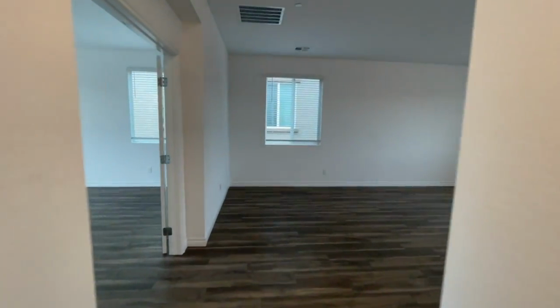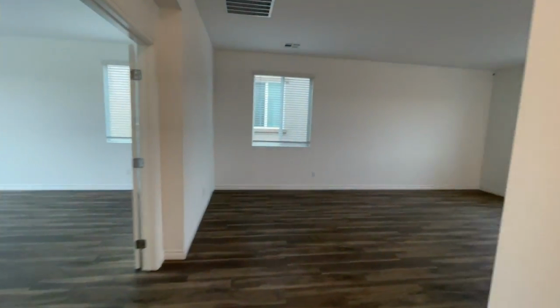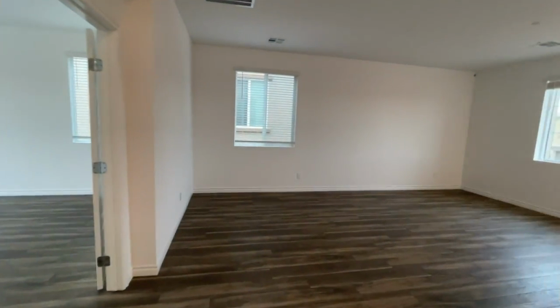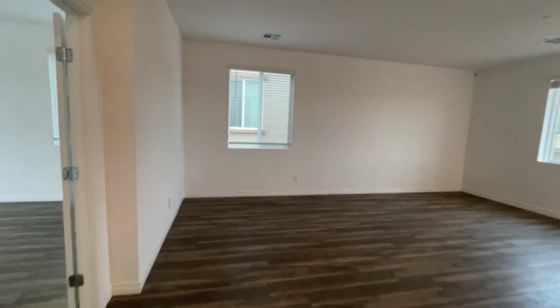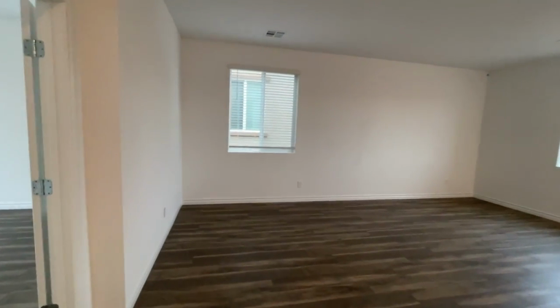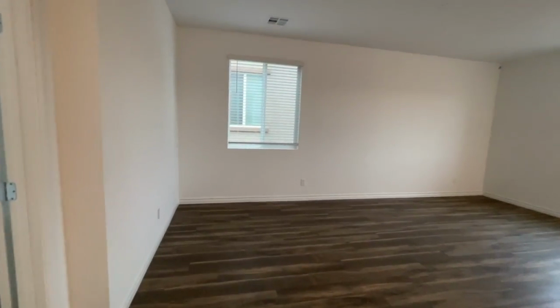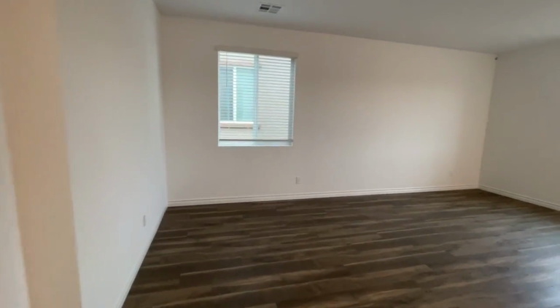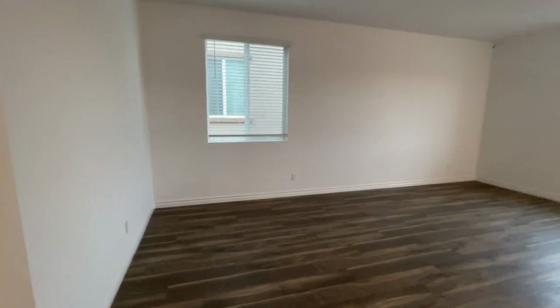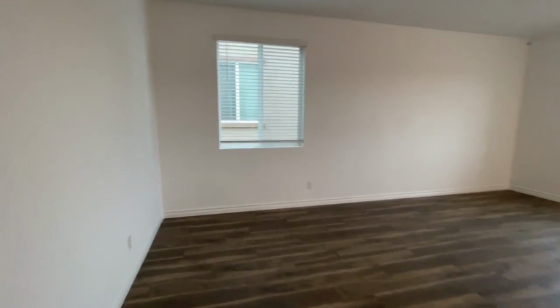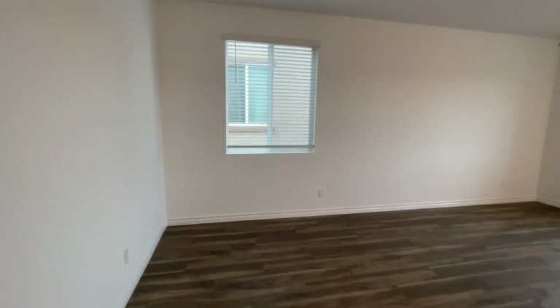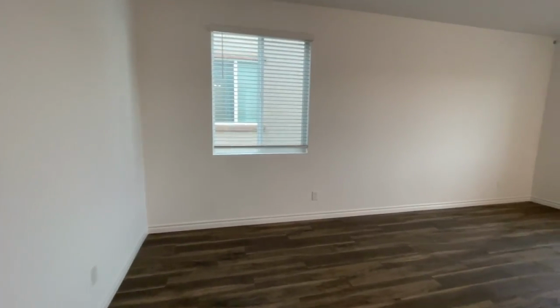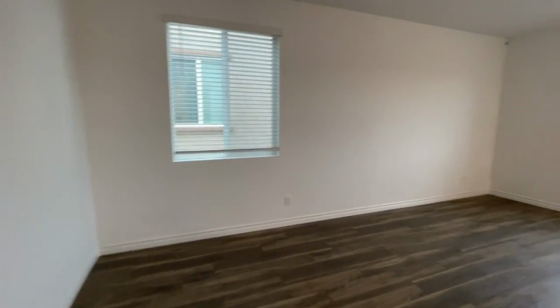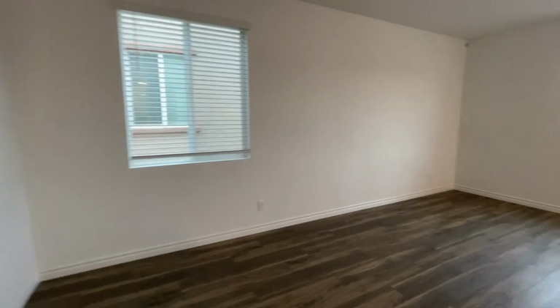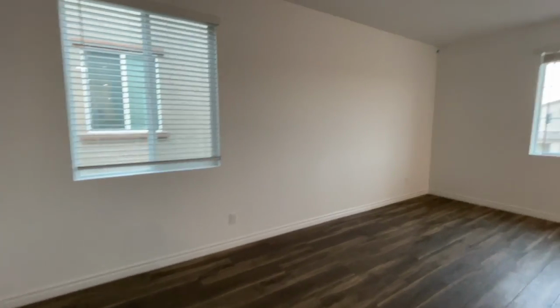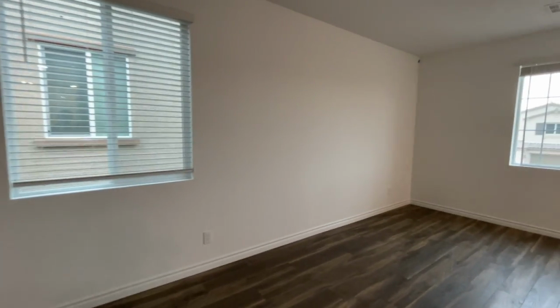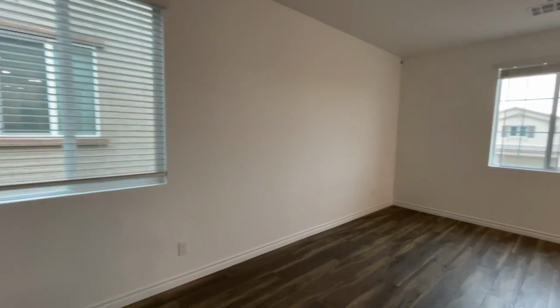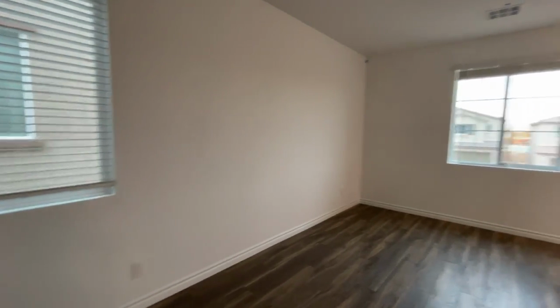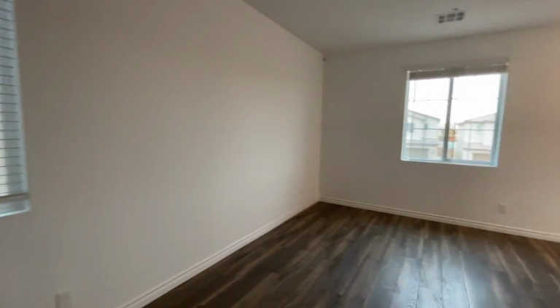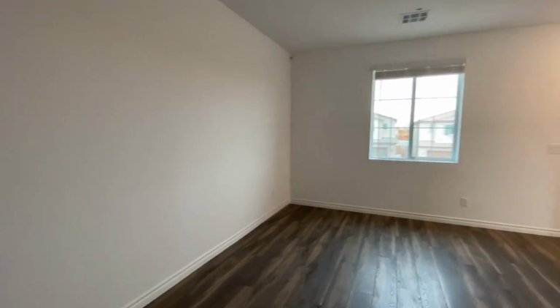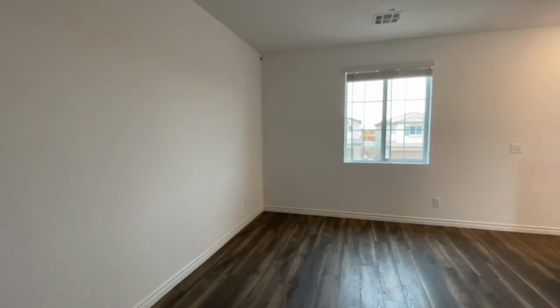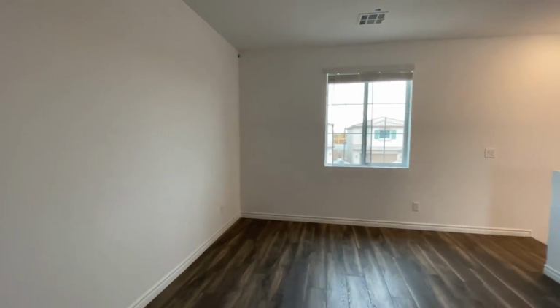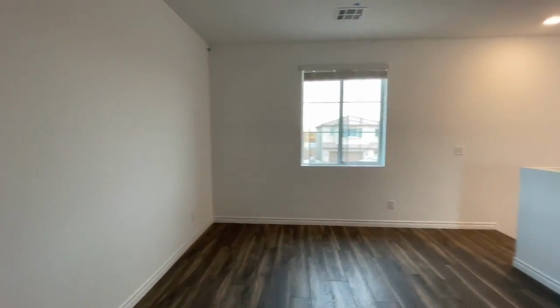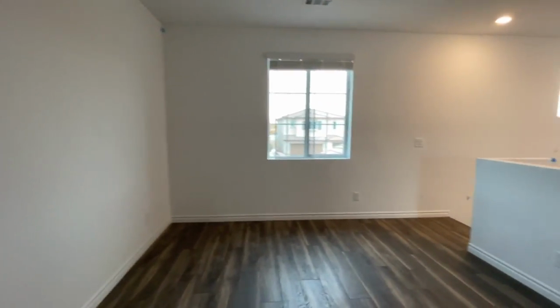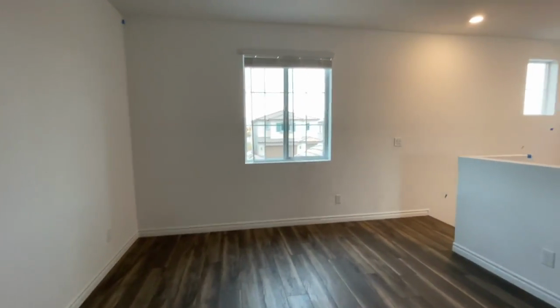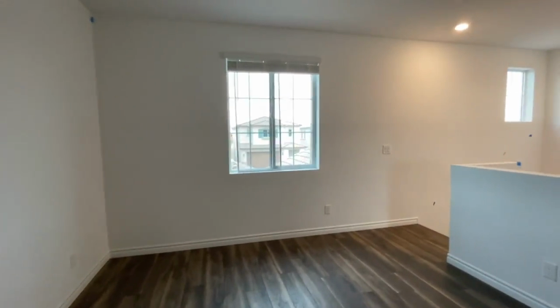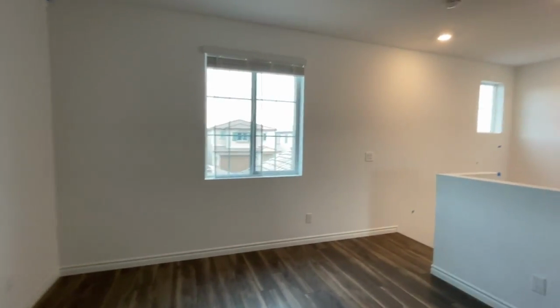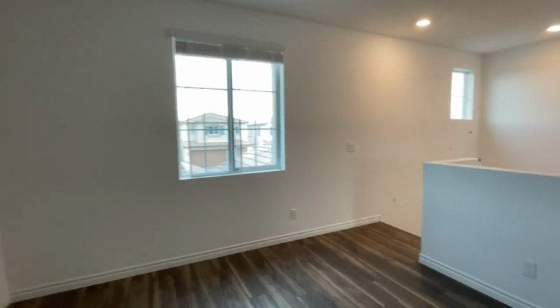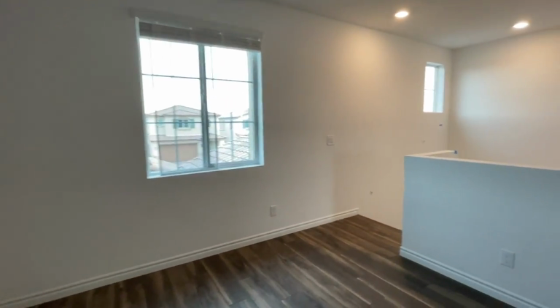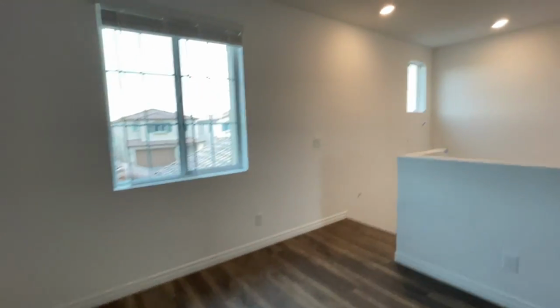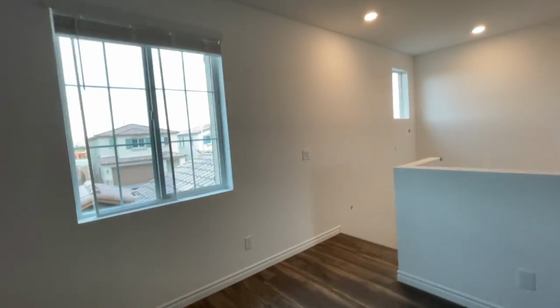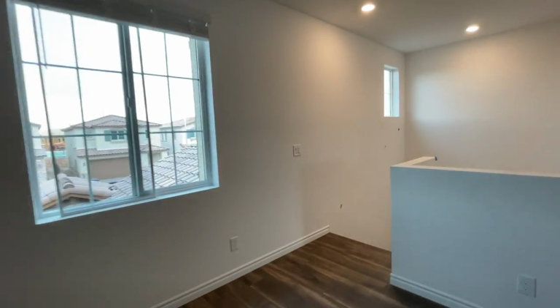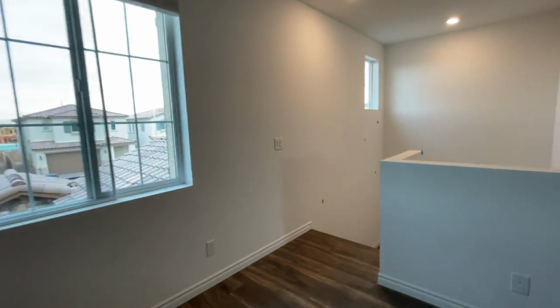Let me know in the comments what you think of this home — if you like it or not. And be sure to subscribe — I forgot to ask for that in the beginning of this video.